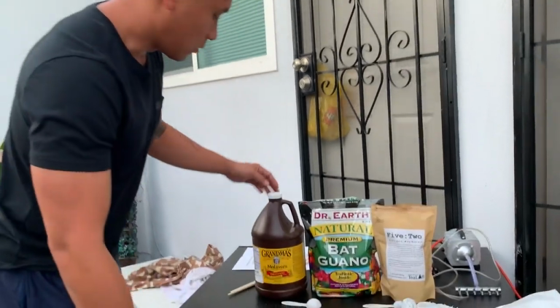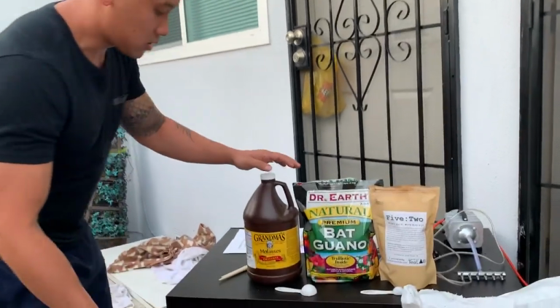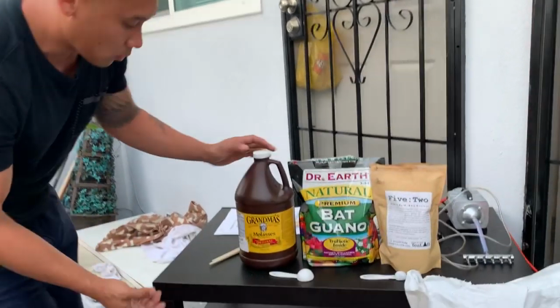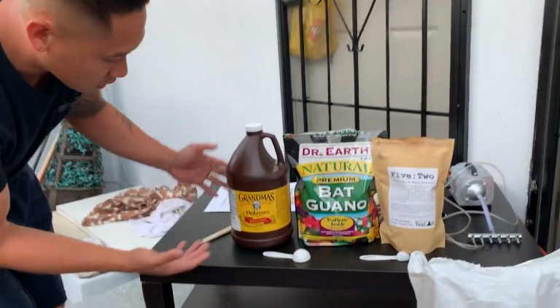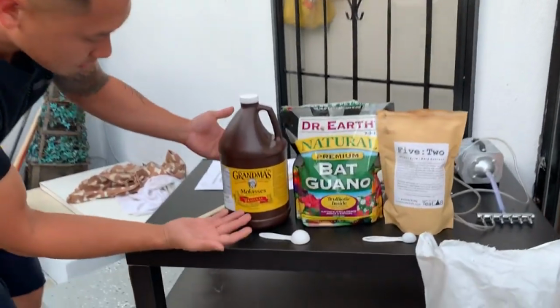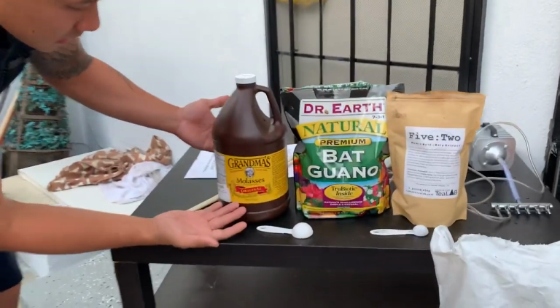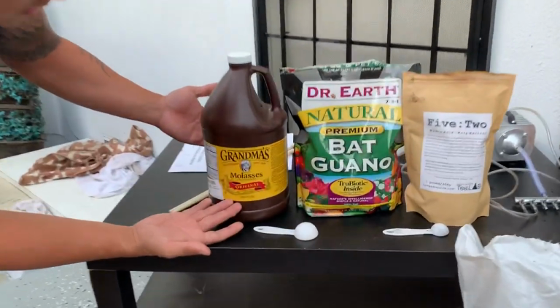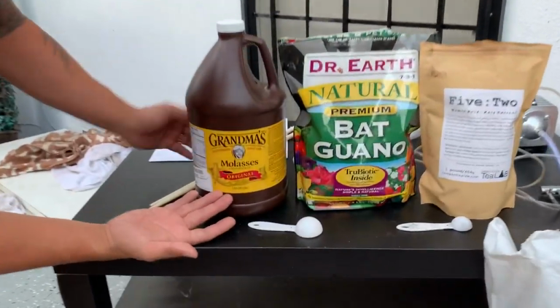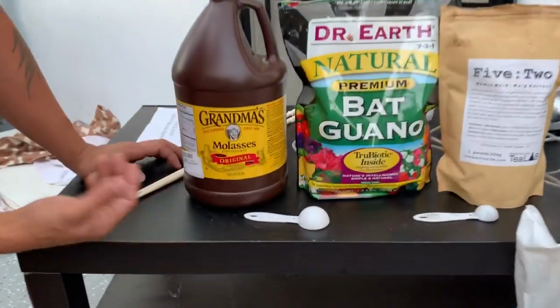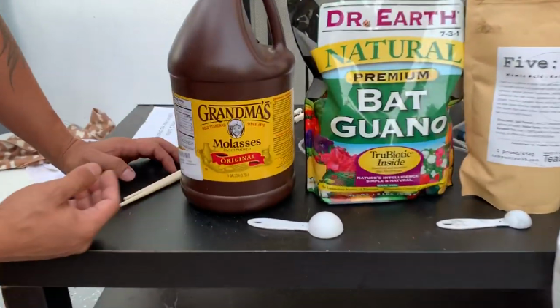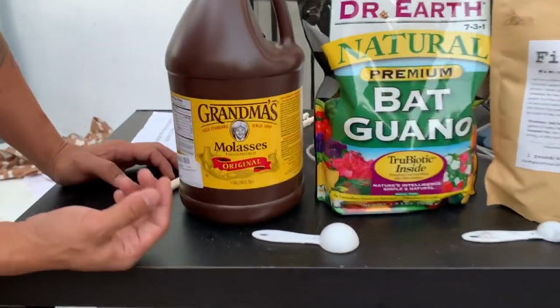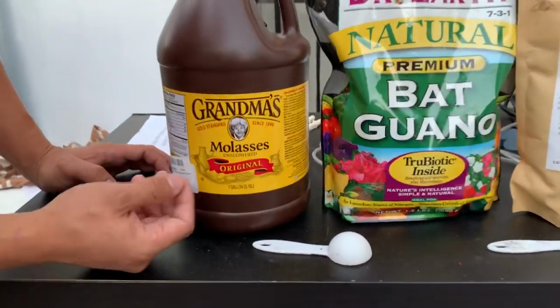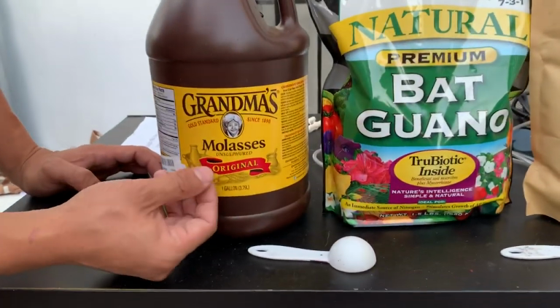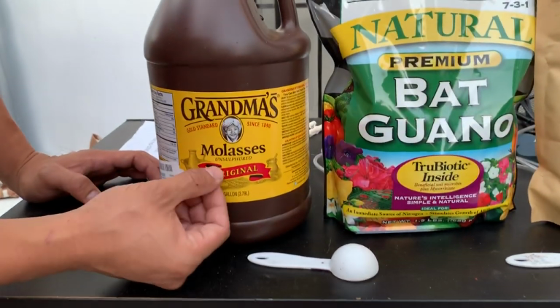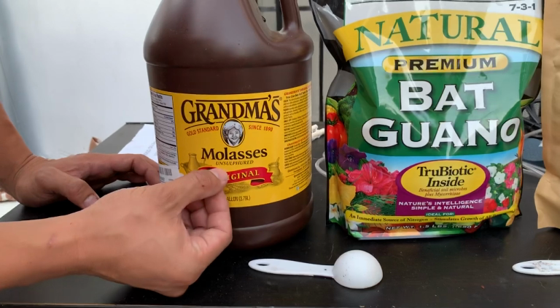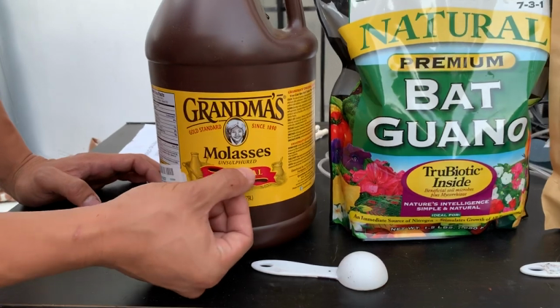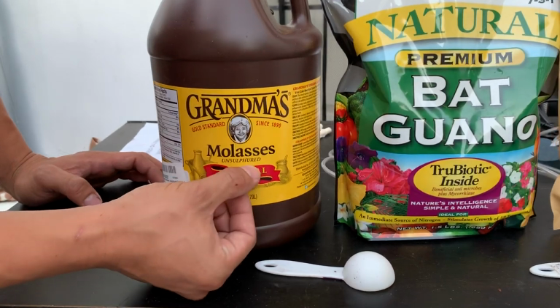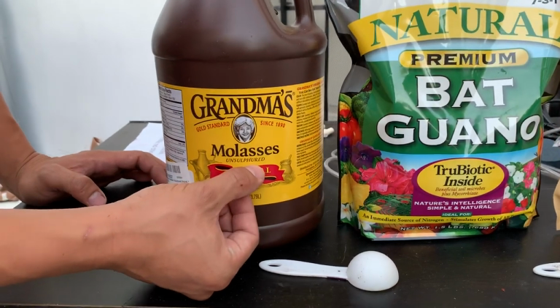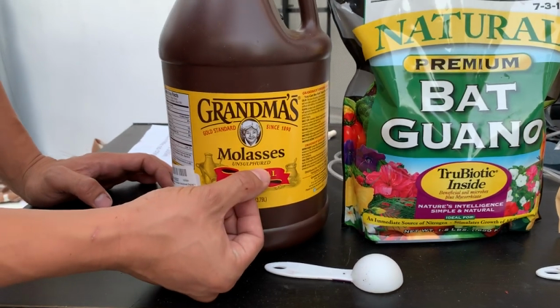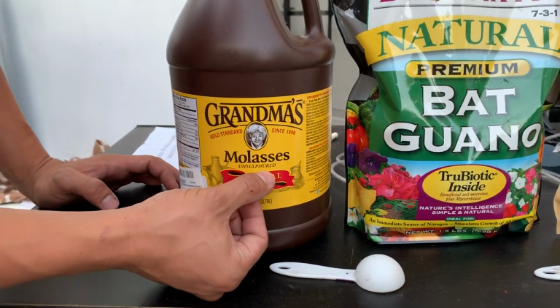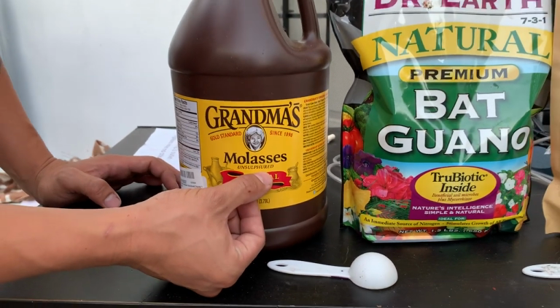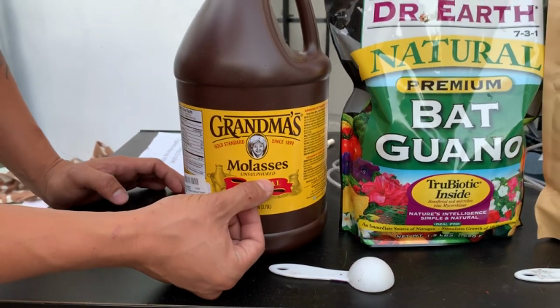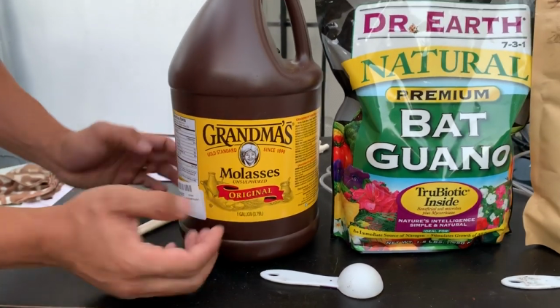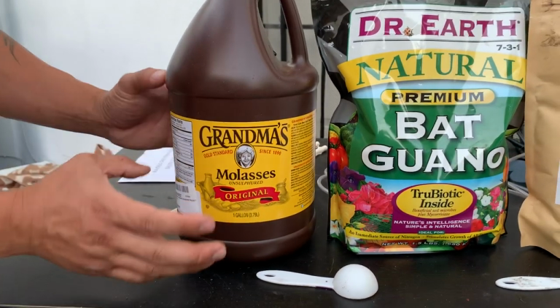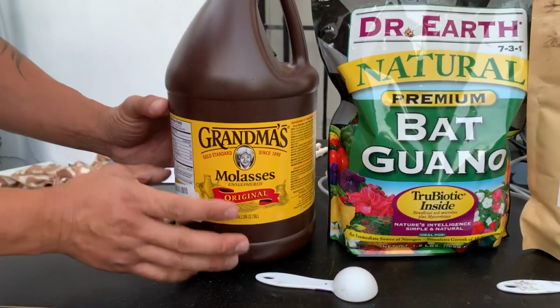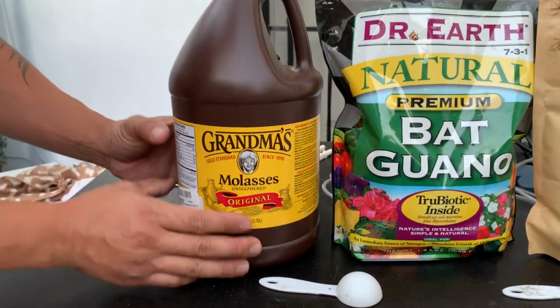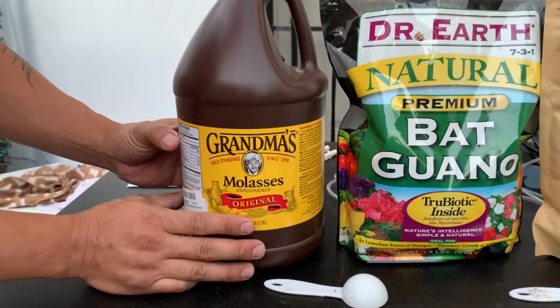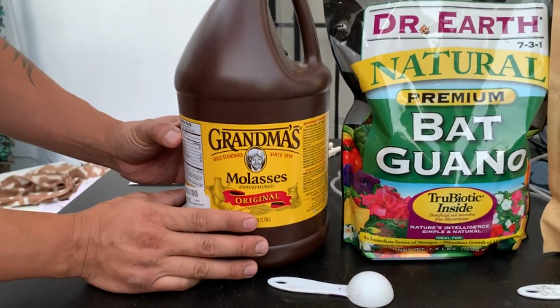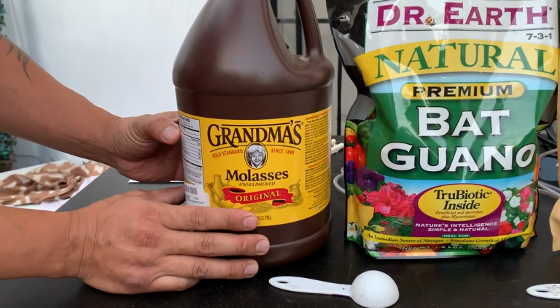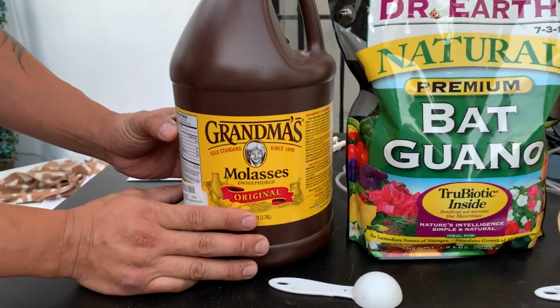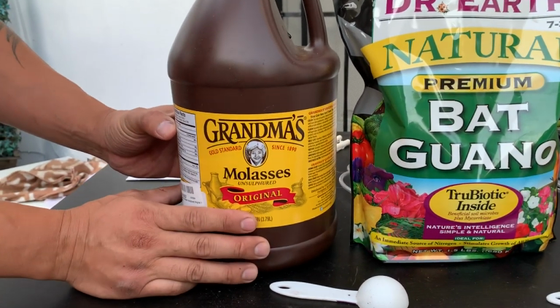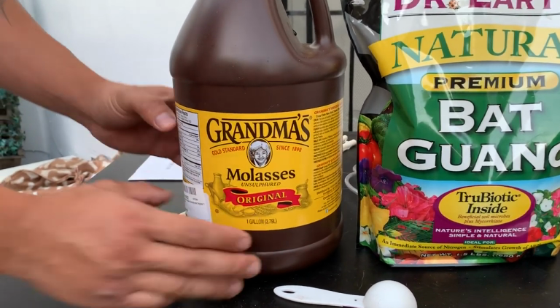We're gonna start with Grandma's Molasses — make sure you use unsulfured molasses. This is what's going to feed the bacteria and help them grow.